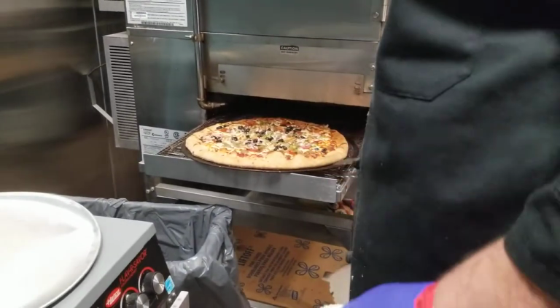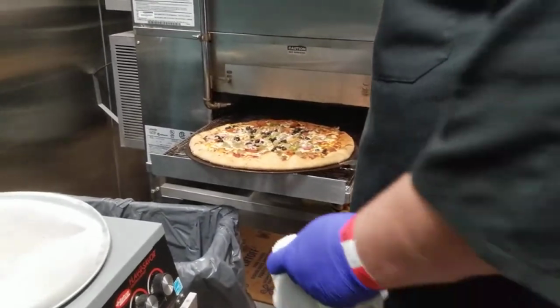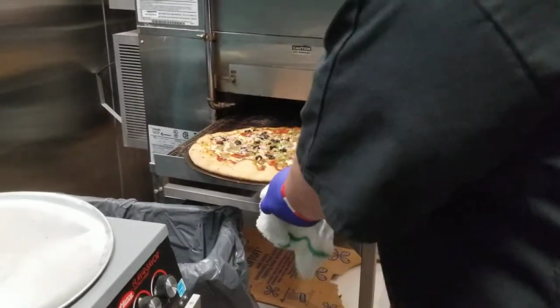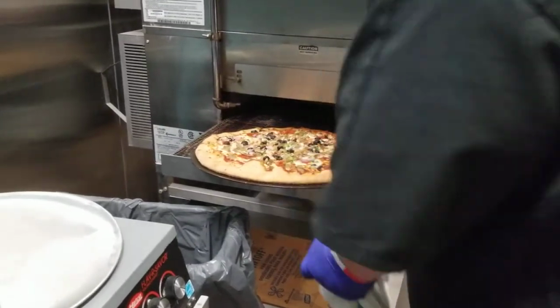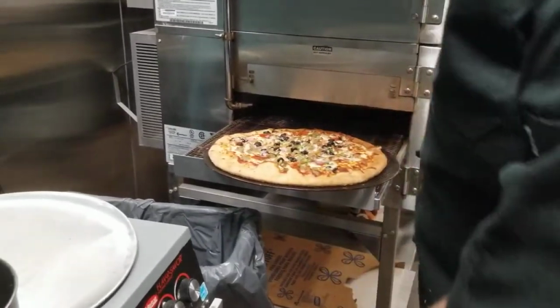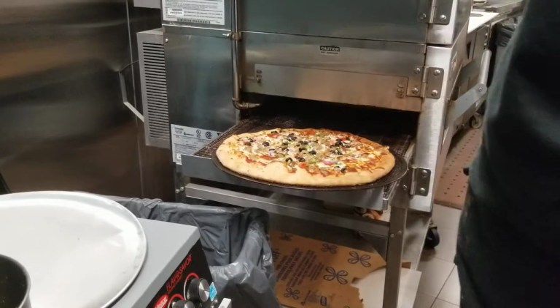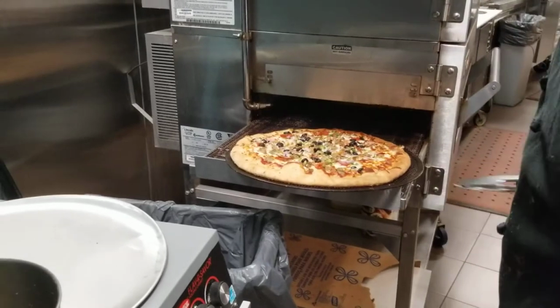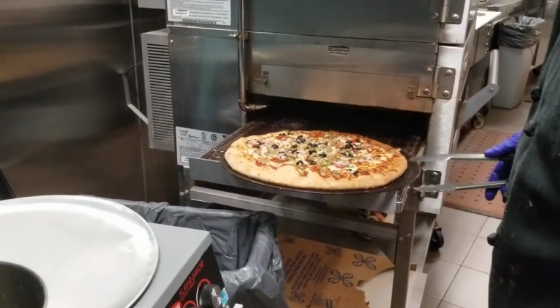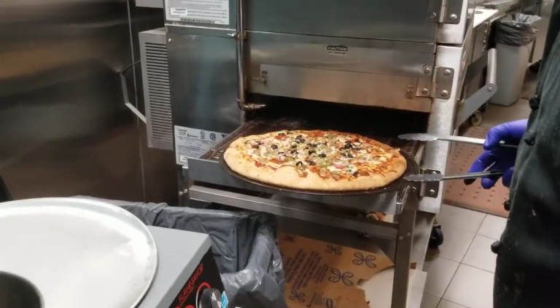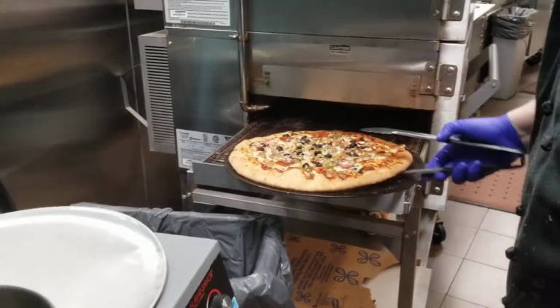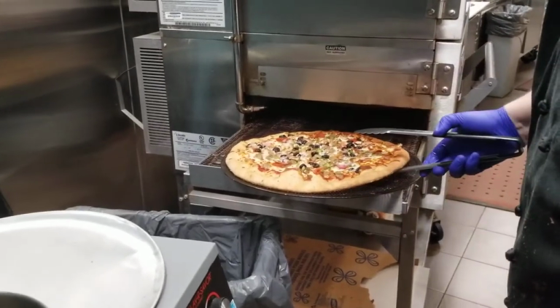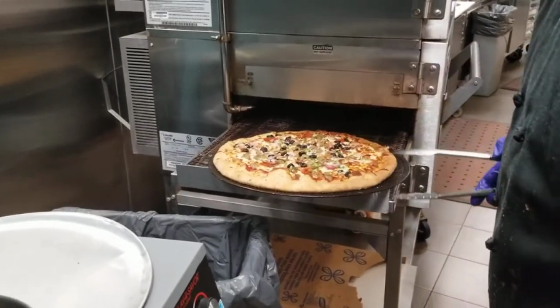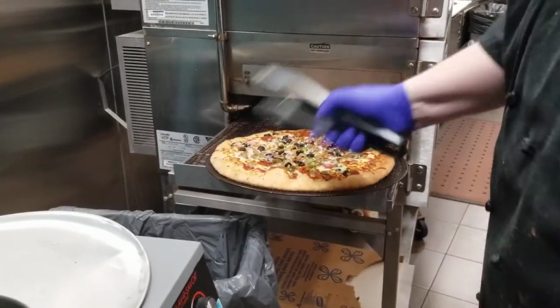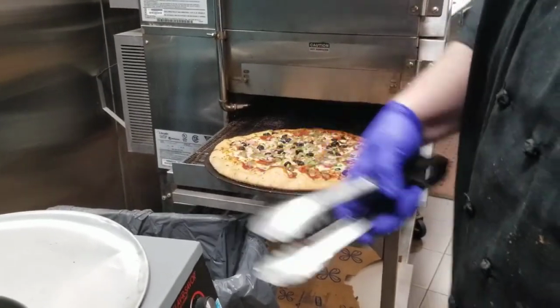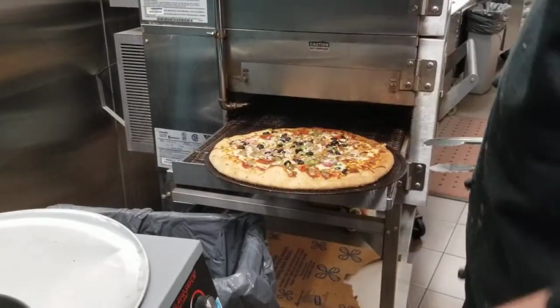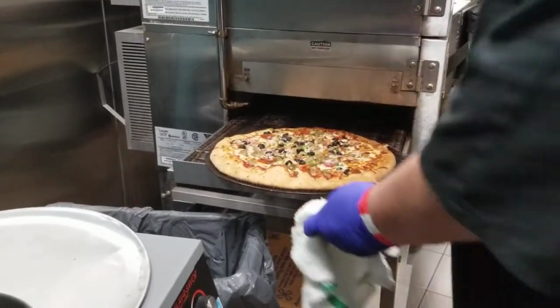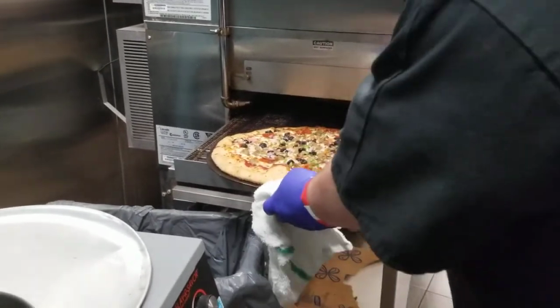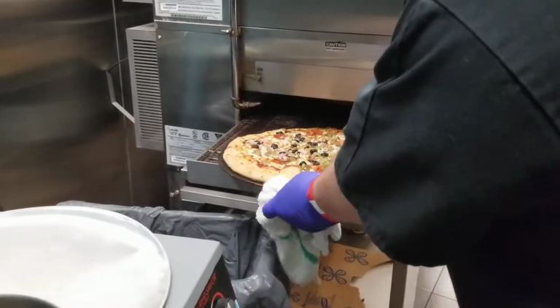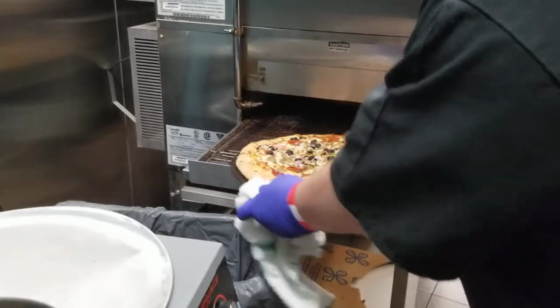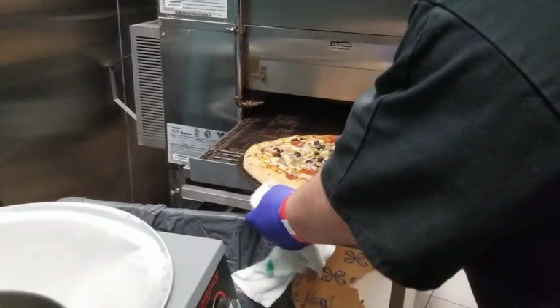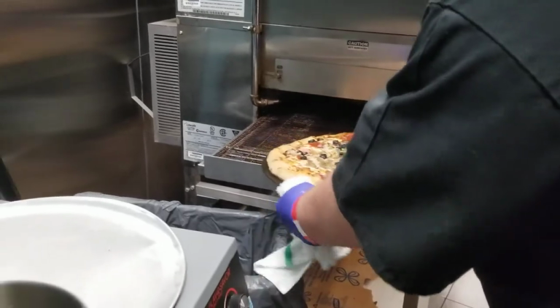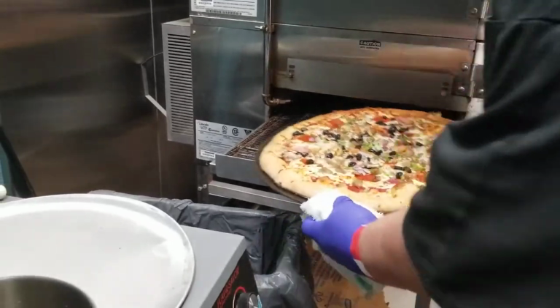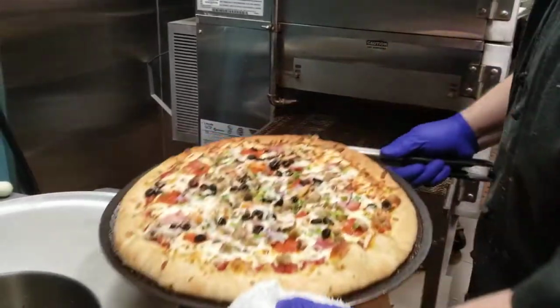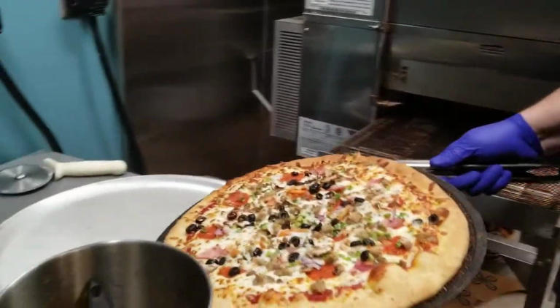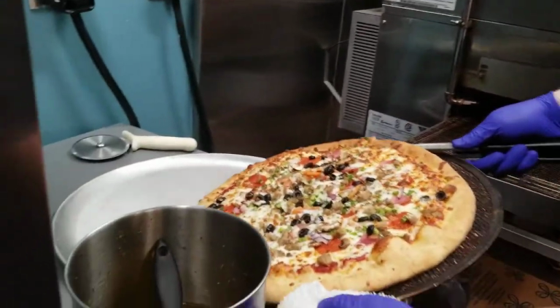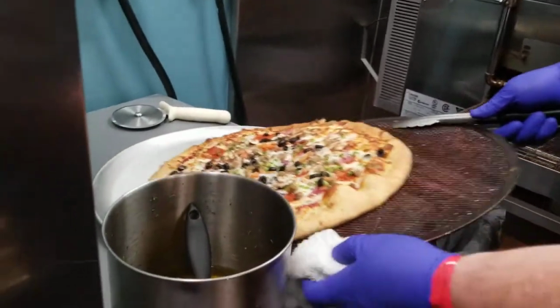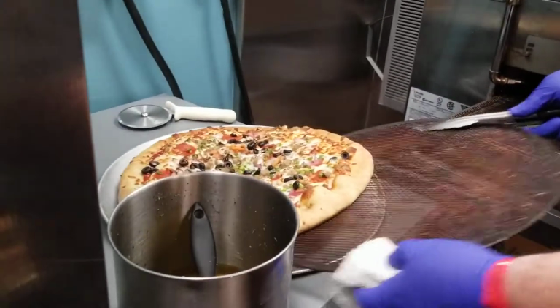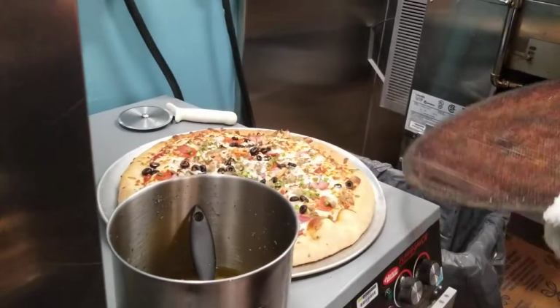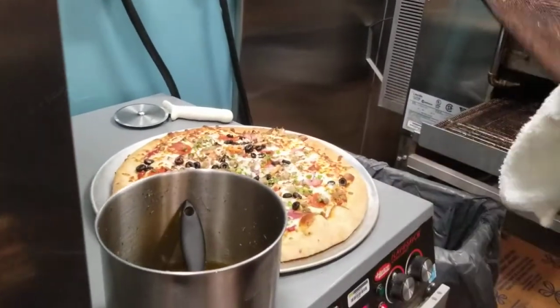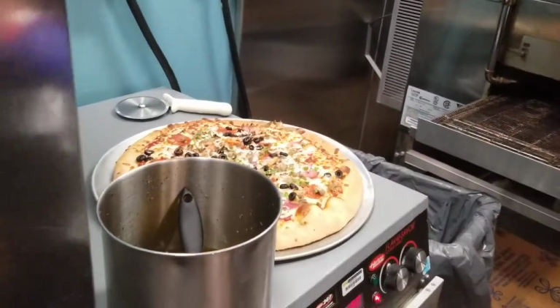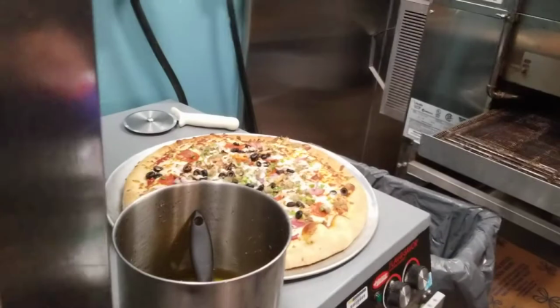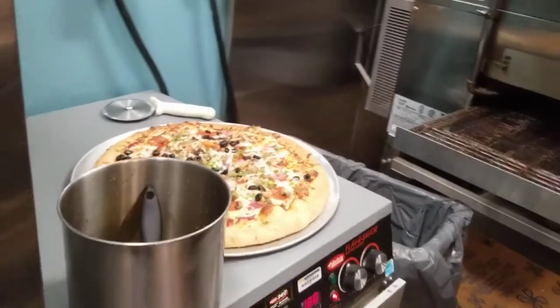So what we're going to do — normally you insert your peel in between the pizza and lift it, then just slide it onto your pan. Obviously we don't have a peel today, so we're just going to use tongs and pop it on like that.